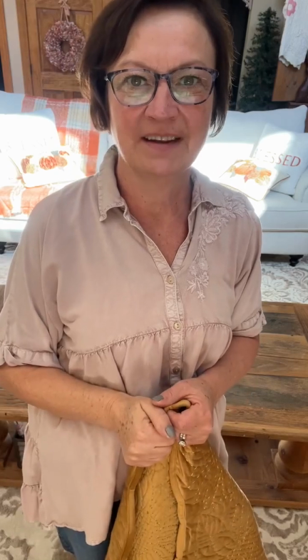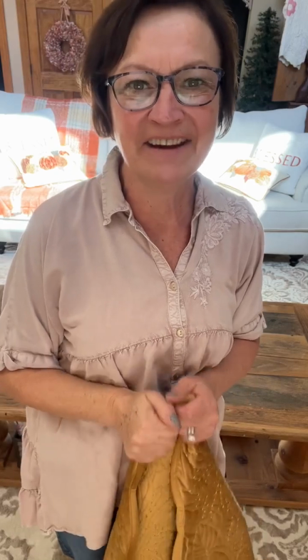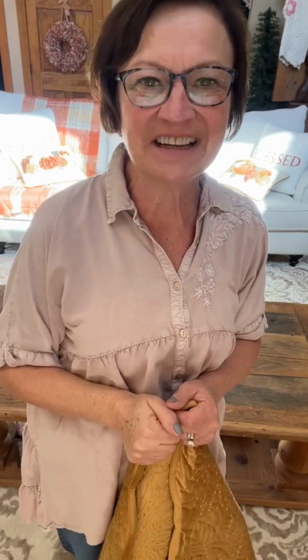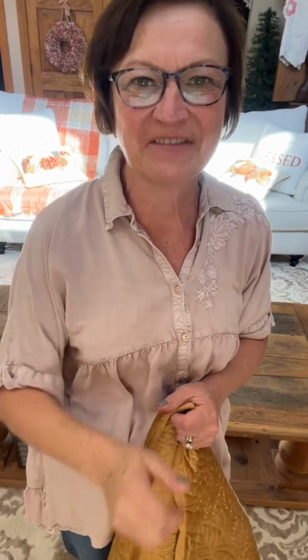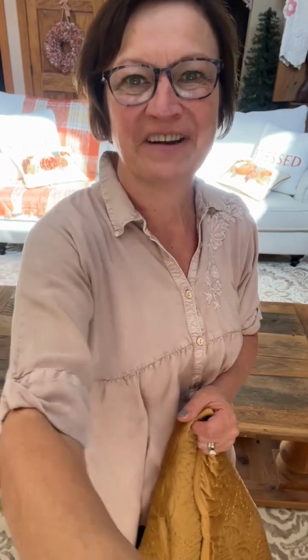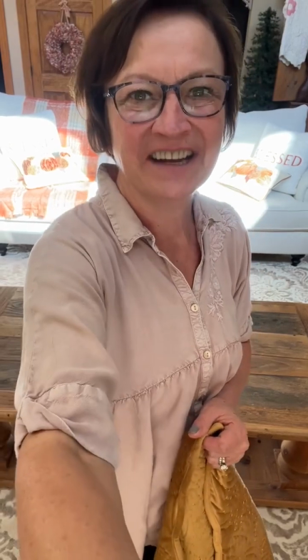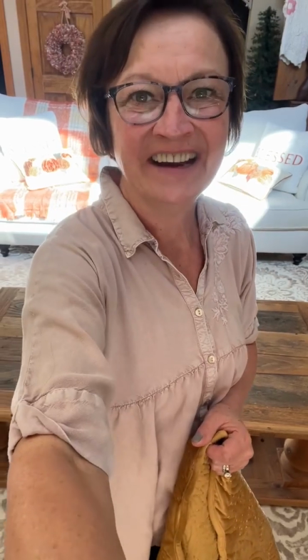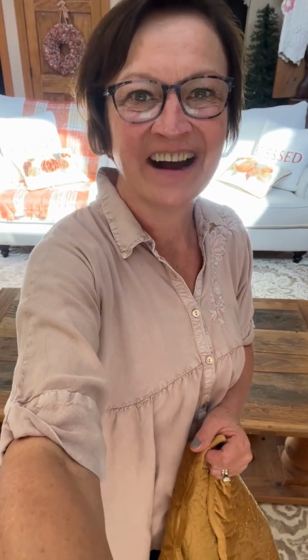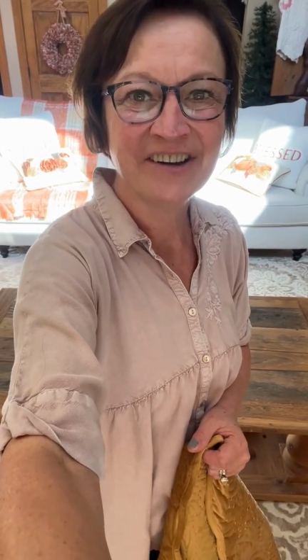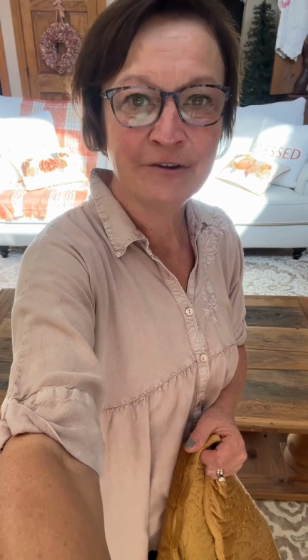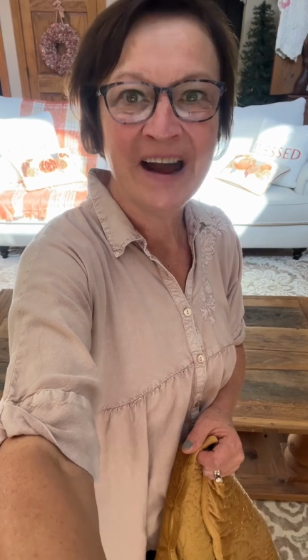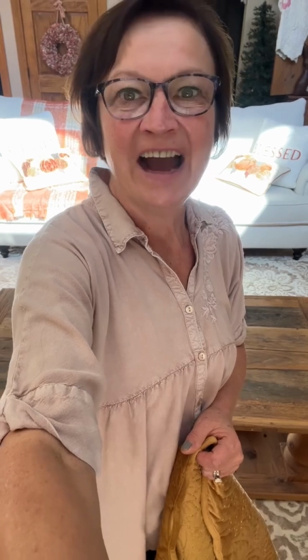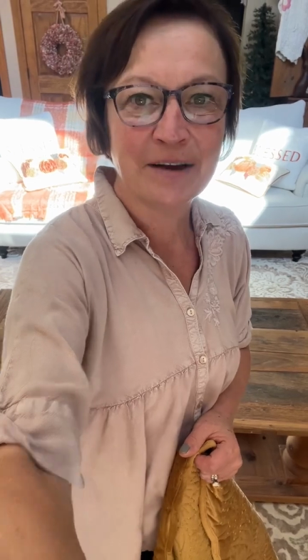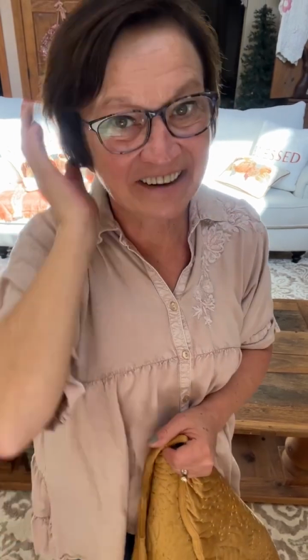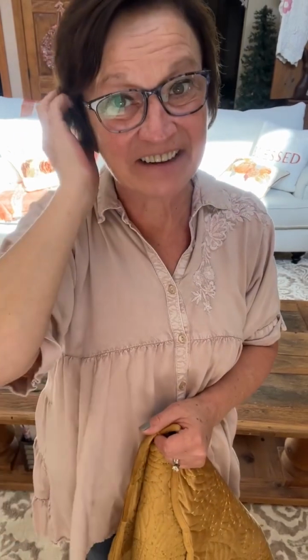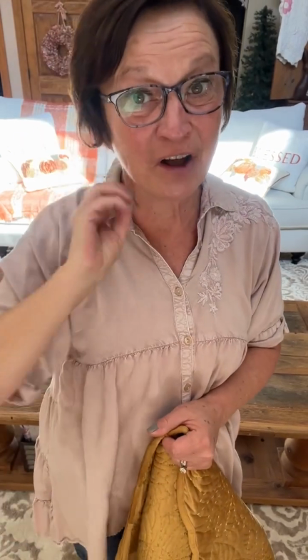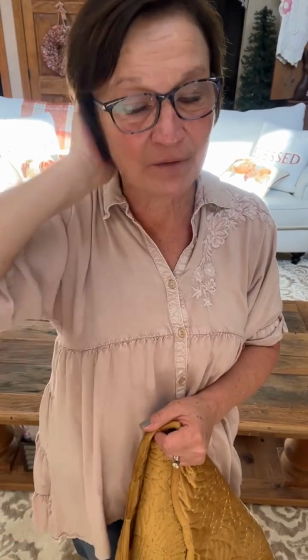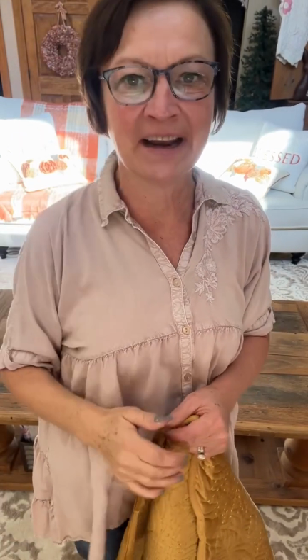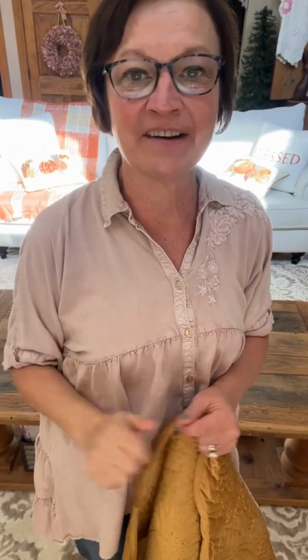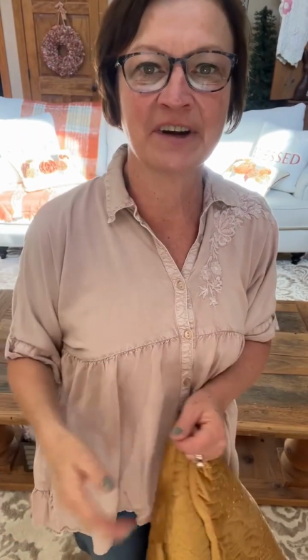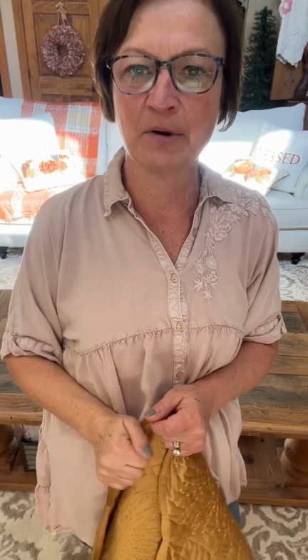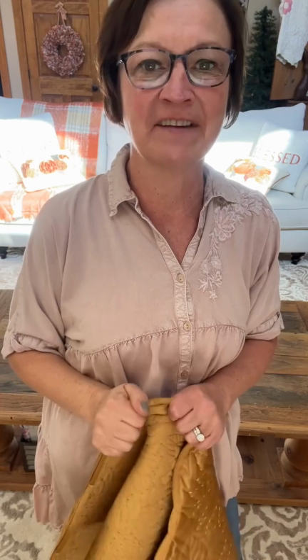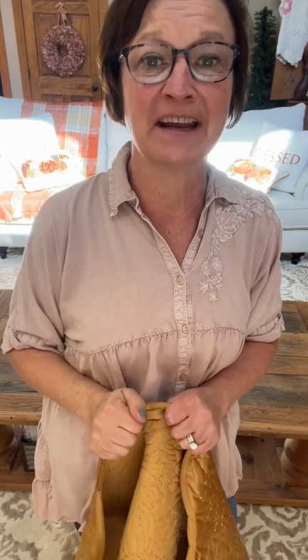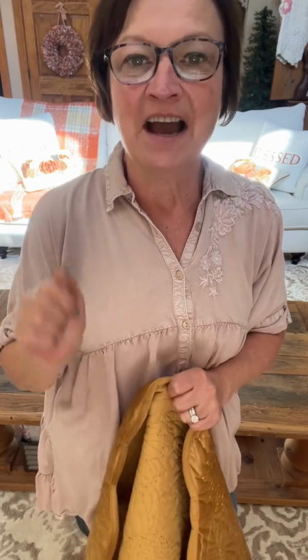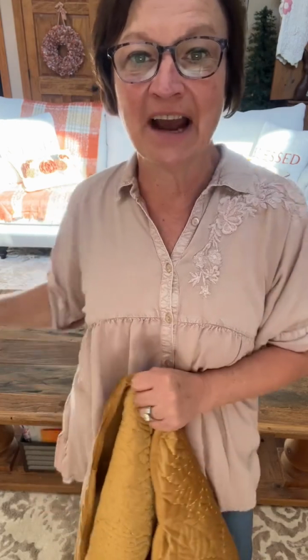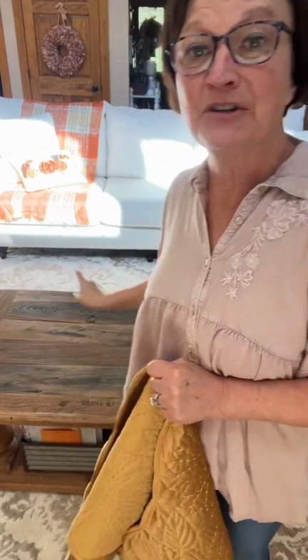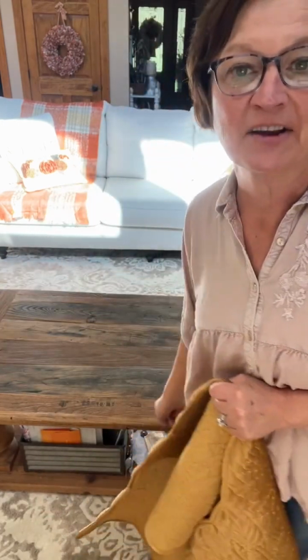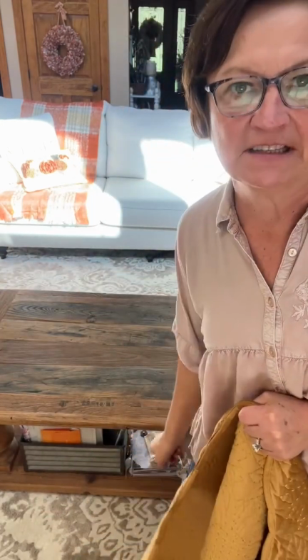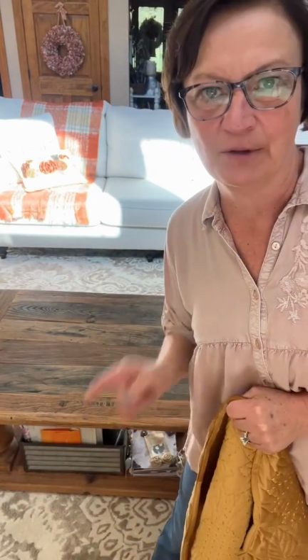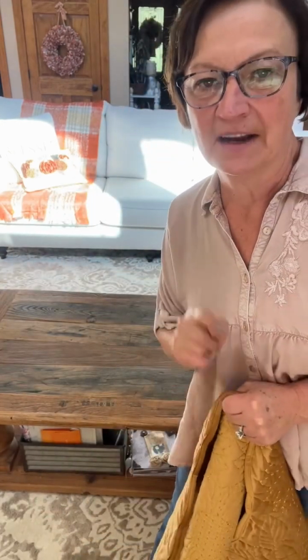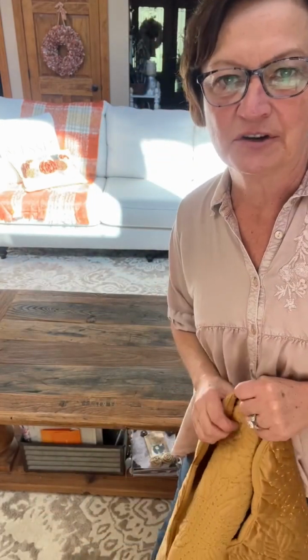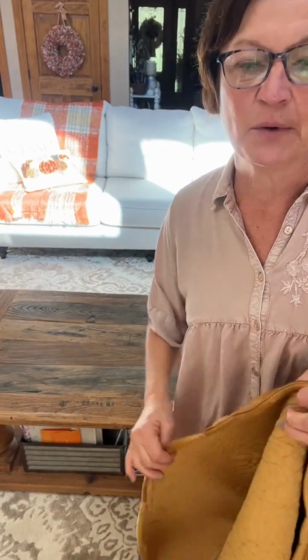Hey everybody, it's Sheri from The Crafty Decorator. I am decorating for fall — I've been working on the porch and everything, but I am doing my coffee table and I want to show you really quick.